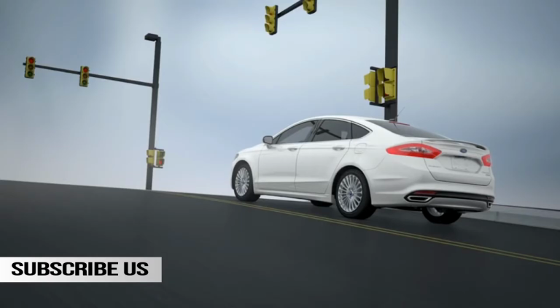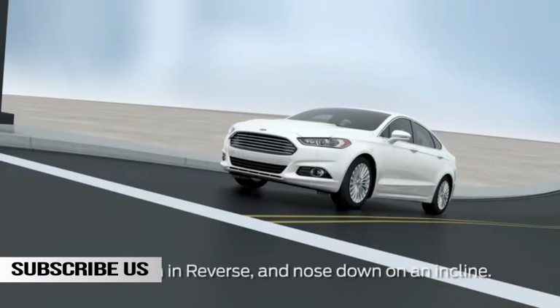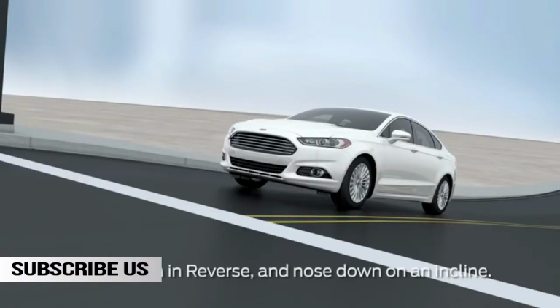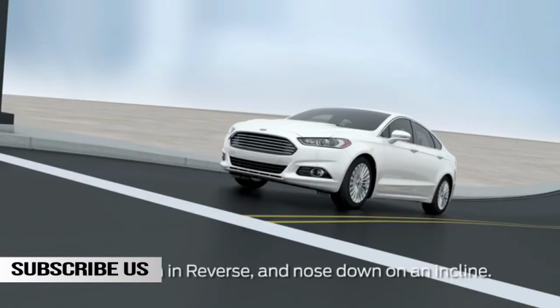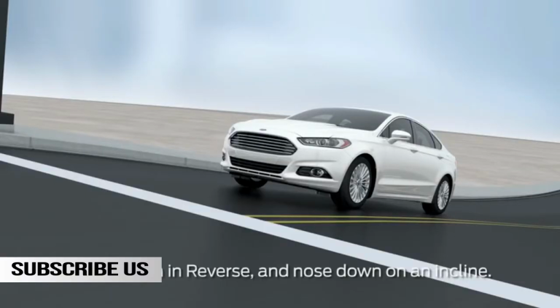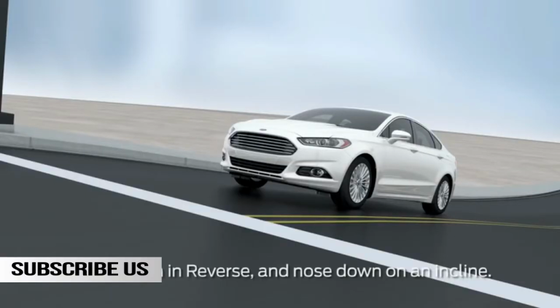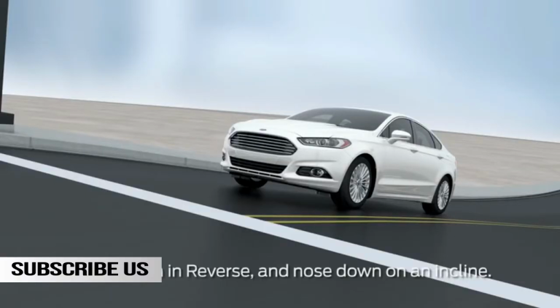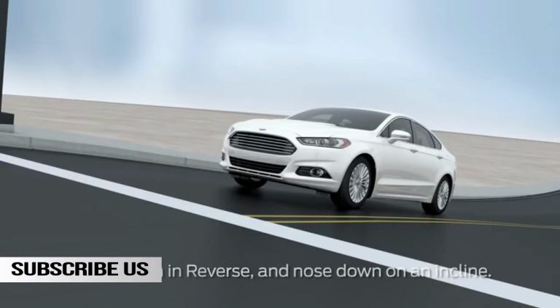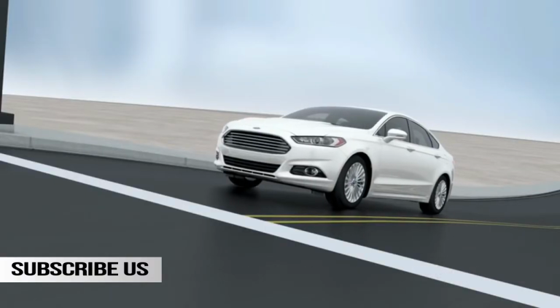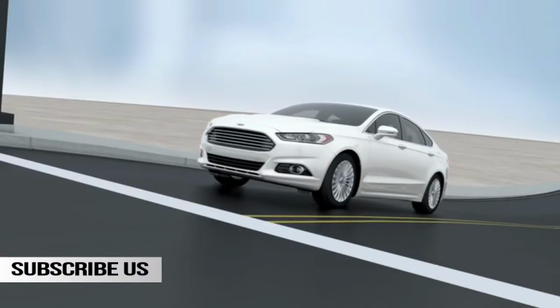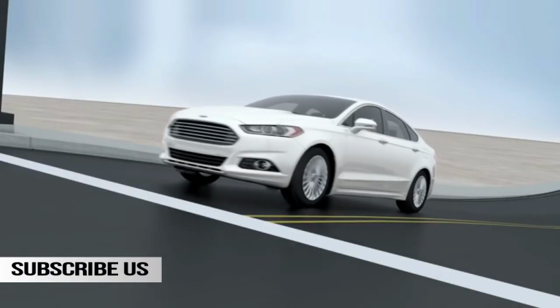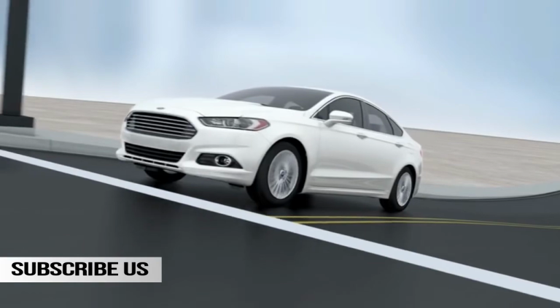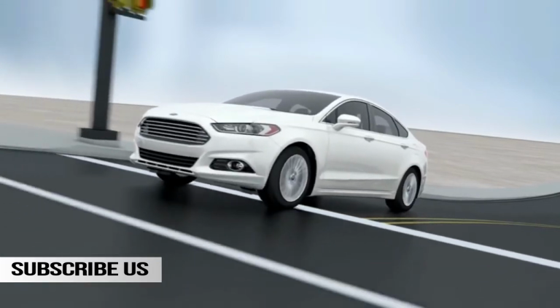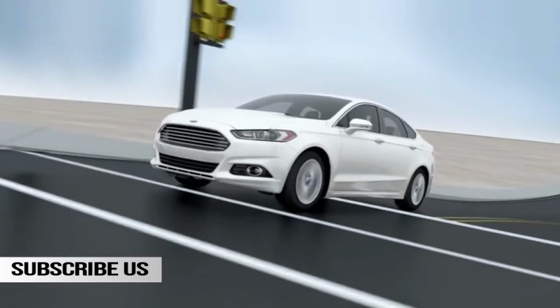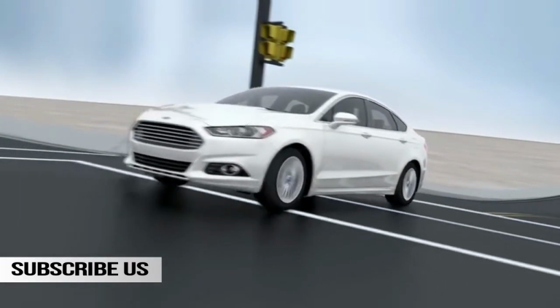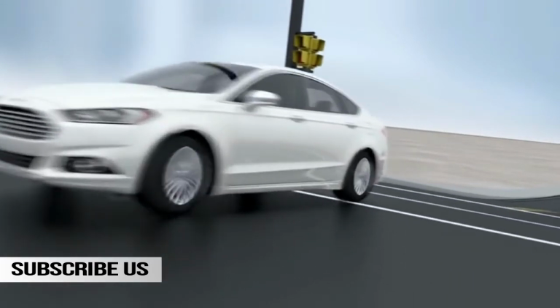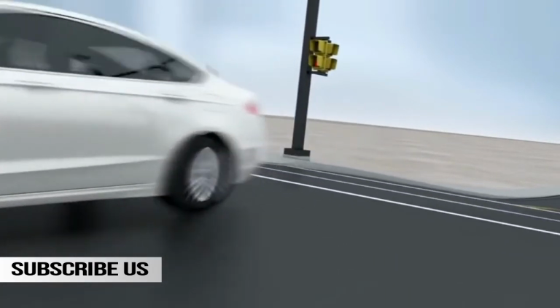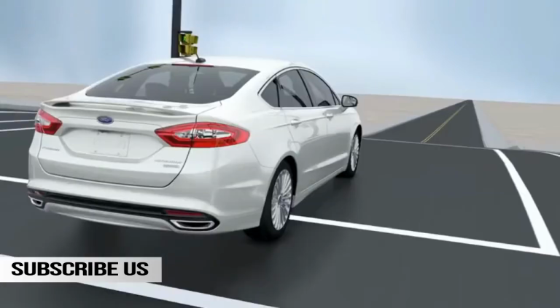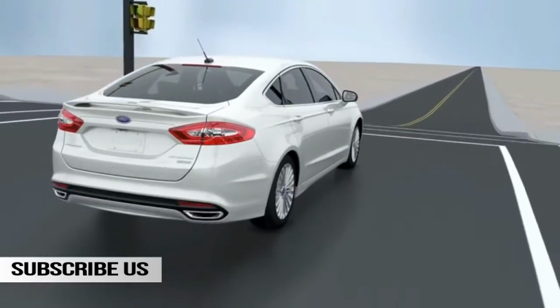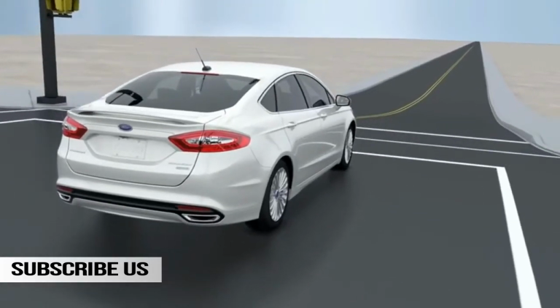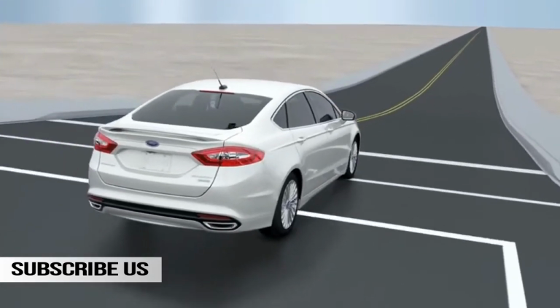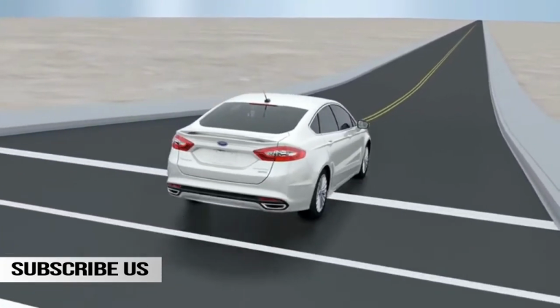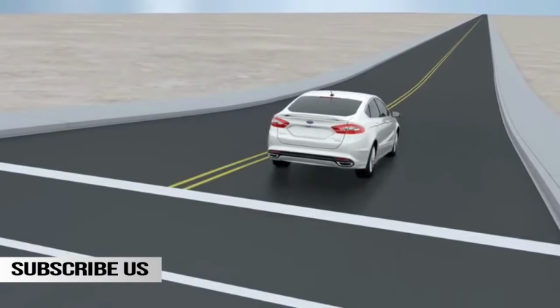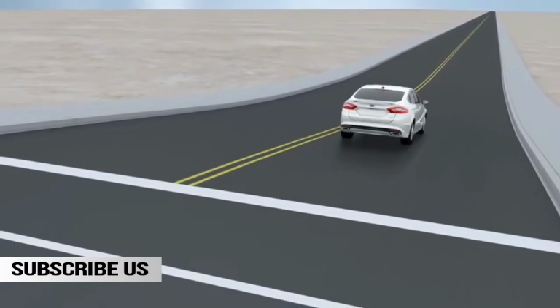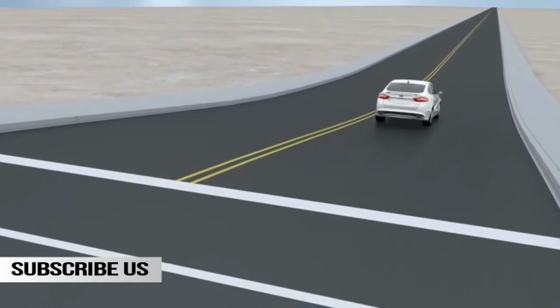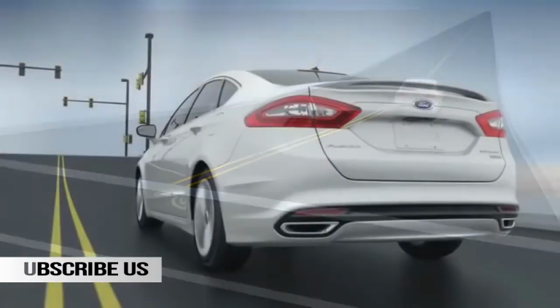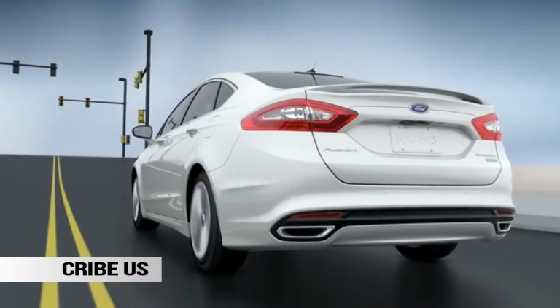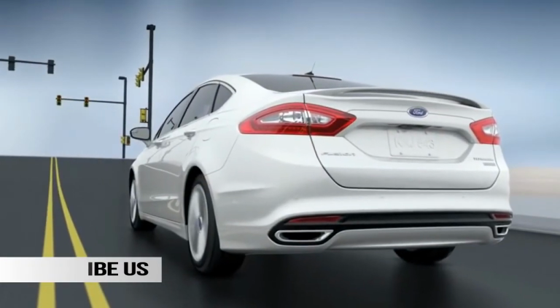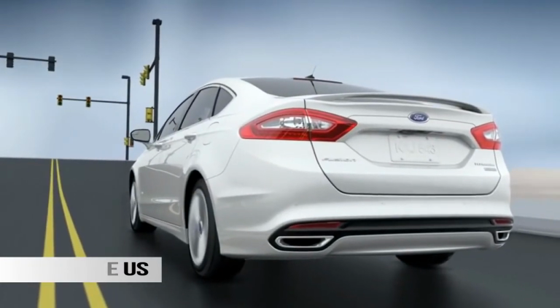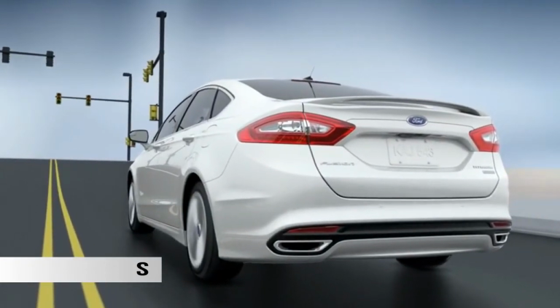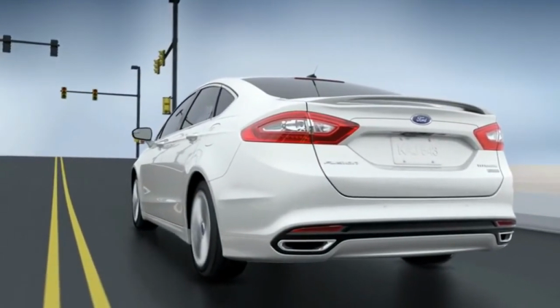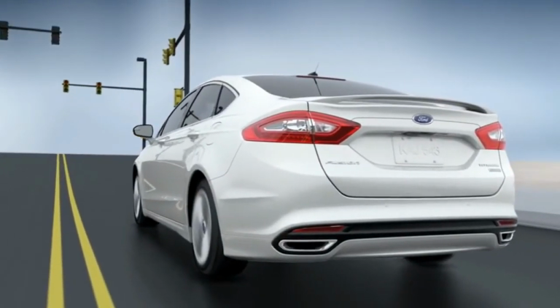As you remove your foot from the brake pedal, your brakes will hold the vehicle in position longer to give you time to drive away. And when you press the accelerator, the brakes will automatically release. Keep in mind, Hill Start Assist also works when you're in reverse.